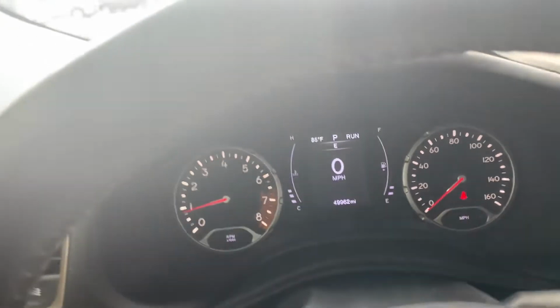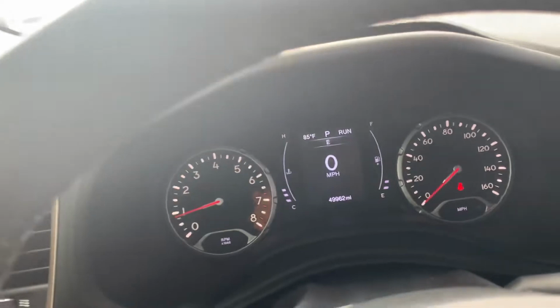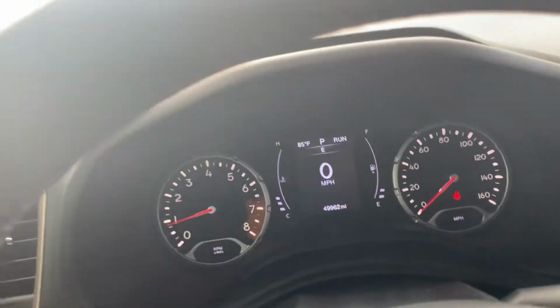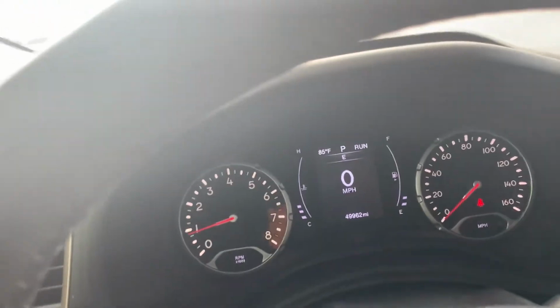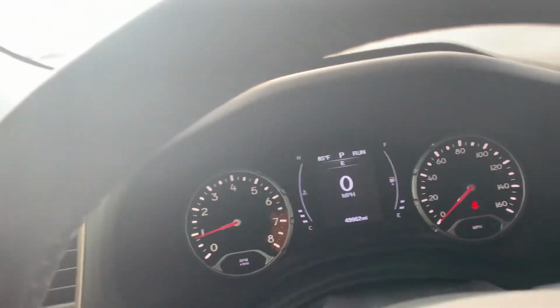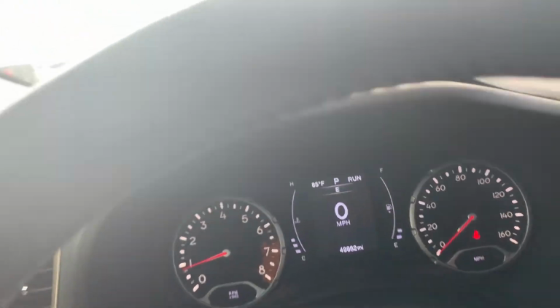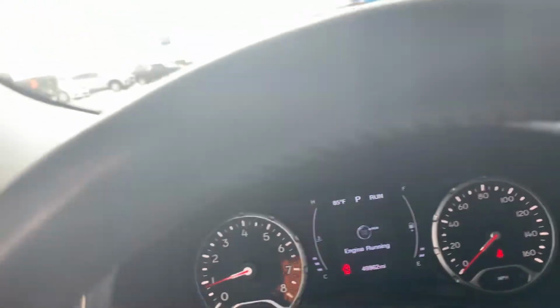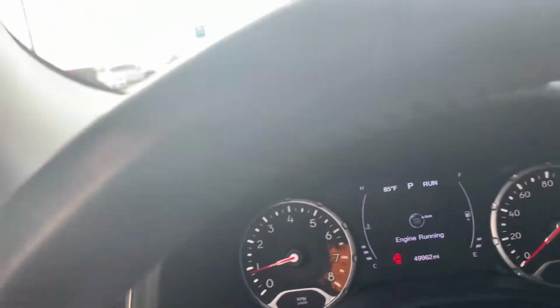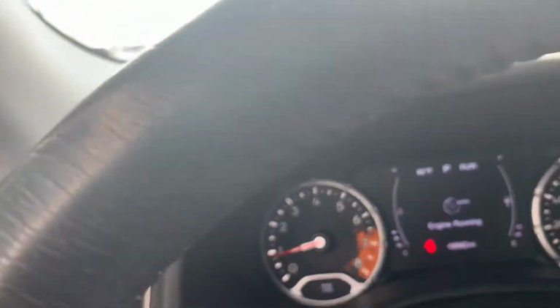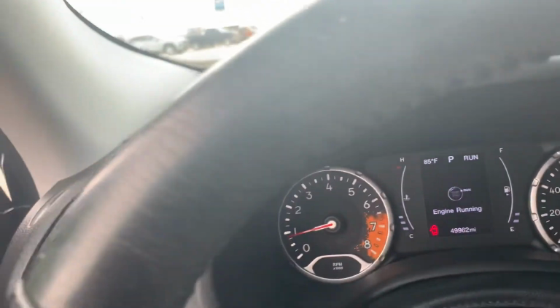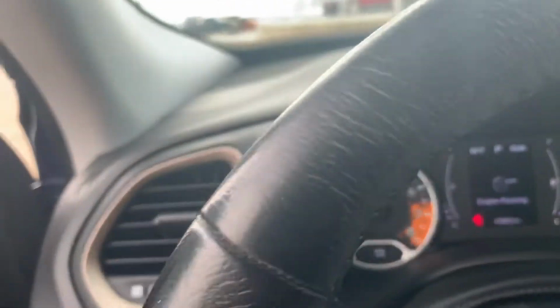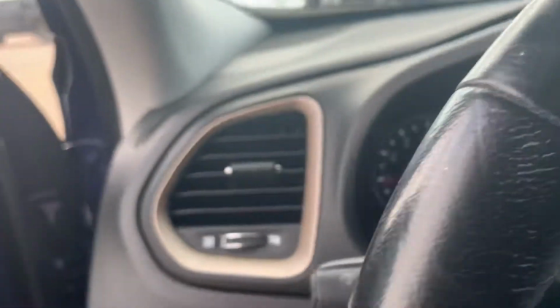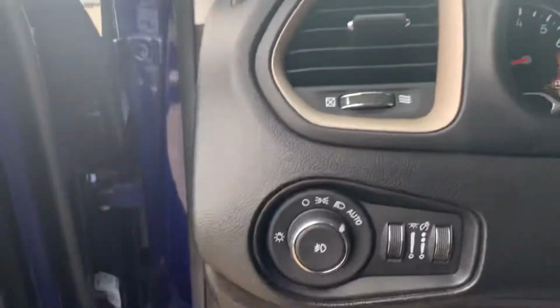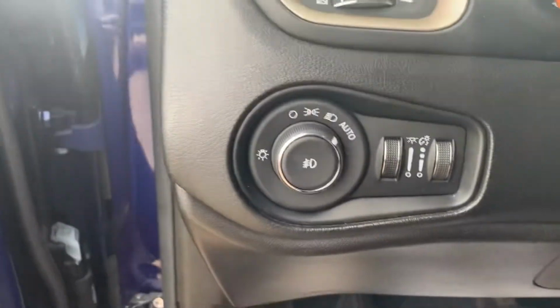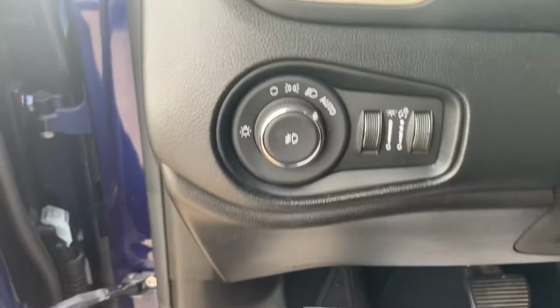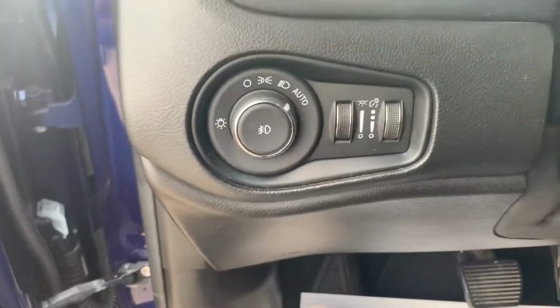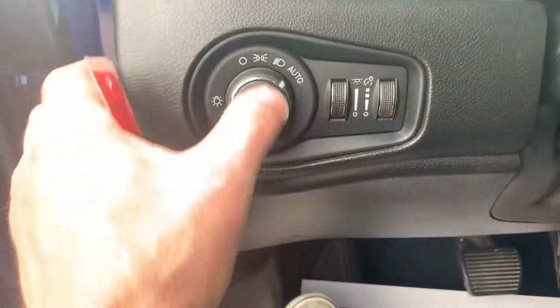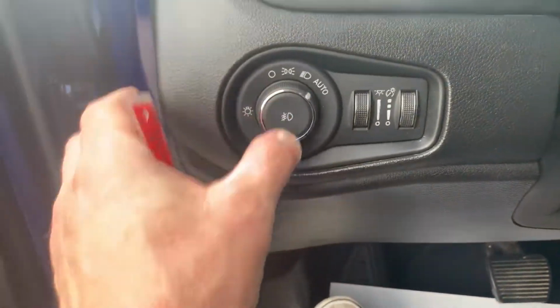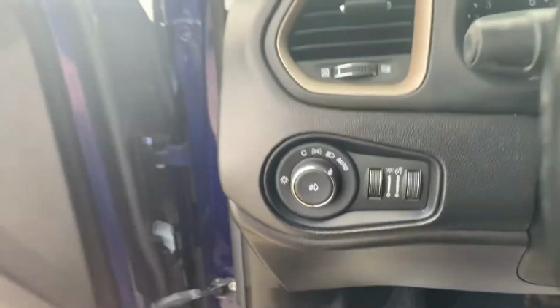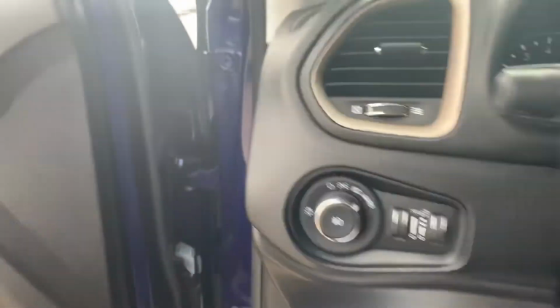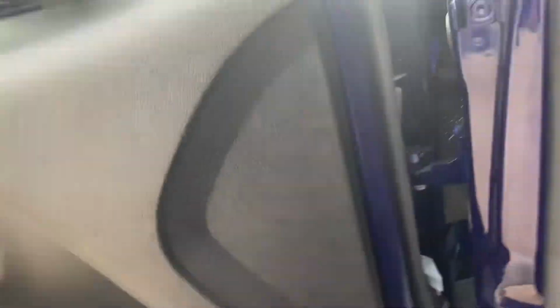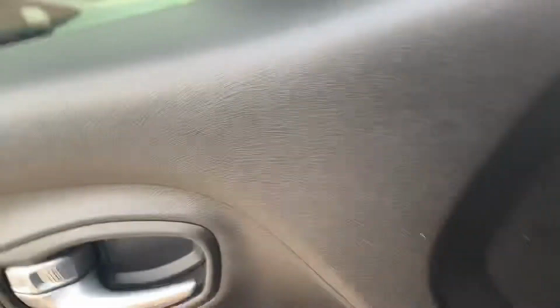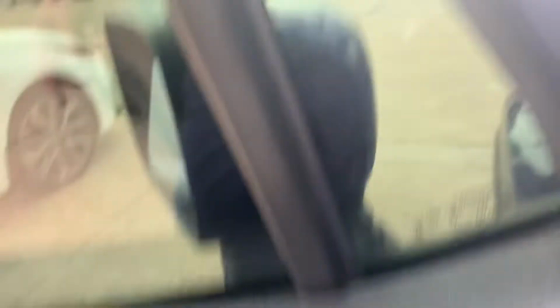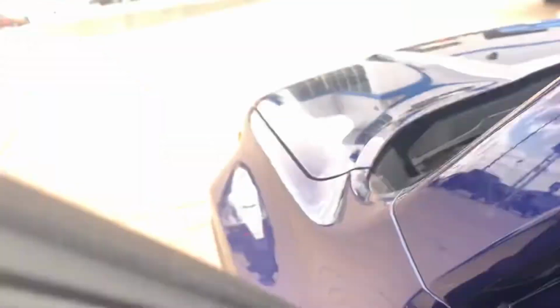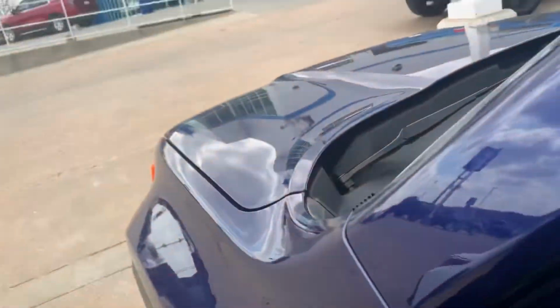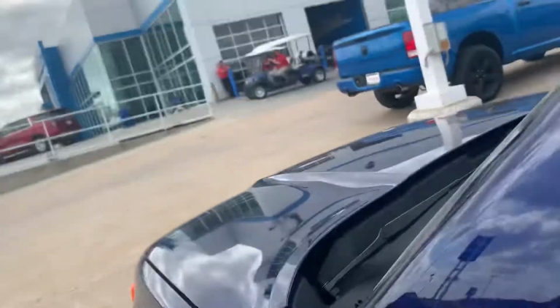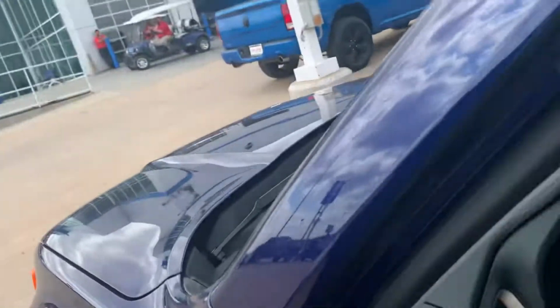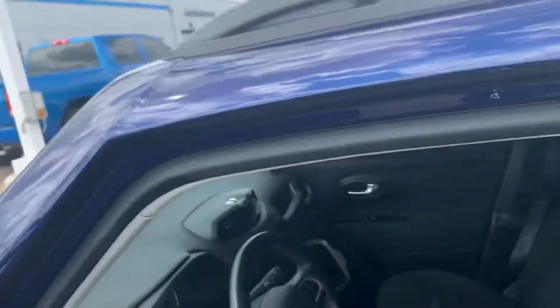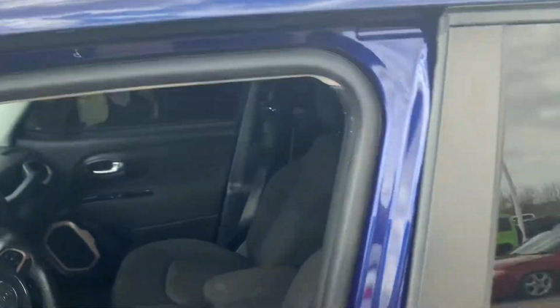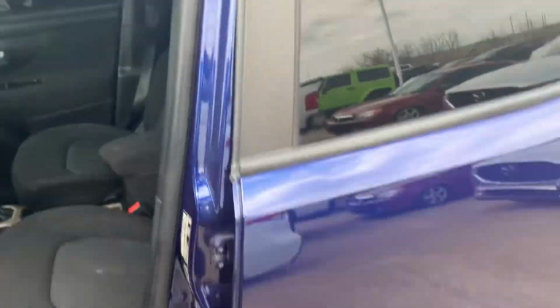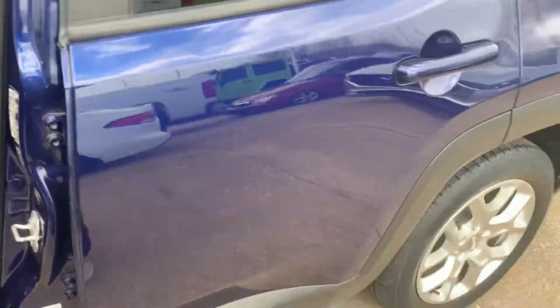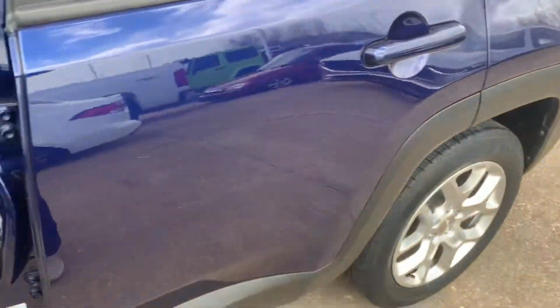I'm going to get out and walk around it real quick so I can fit it all in. This one does have fog lights, I noticed that. And it is blue, the same color as the one at our store.